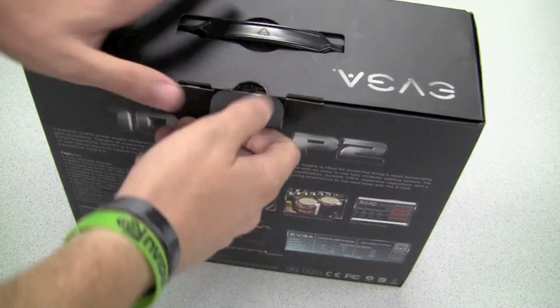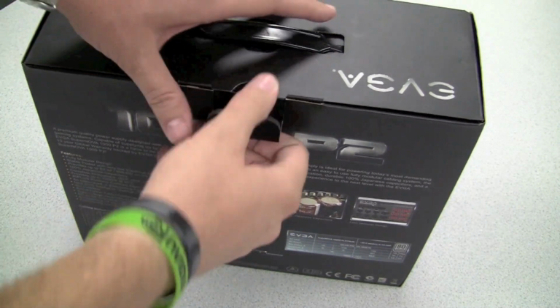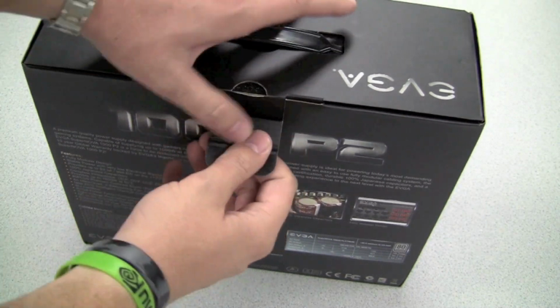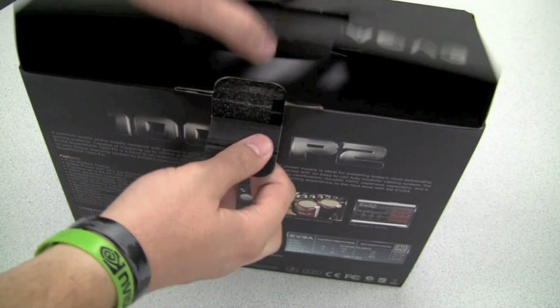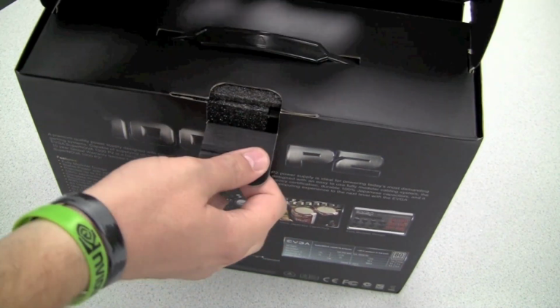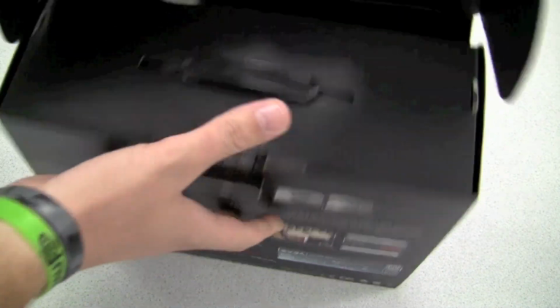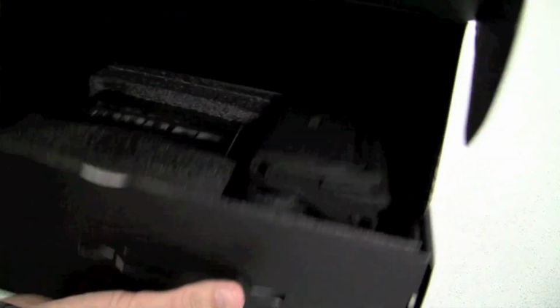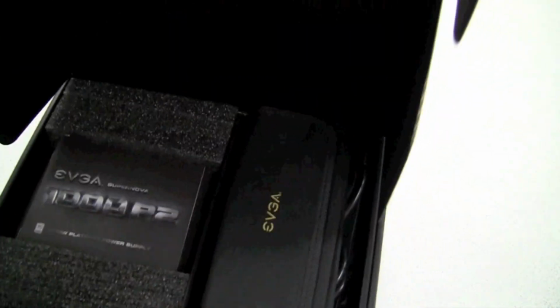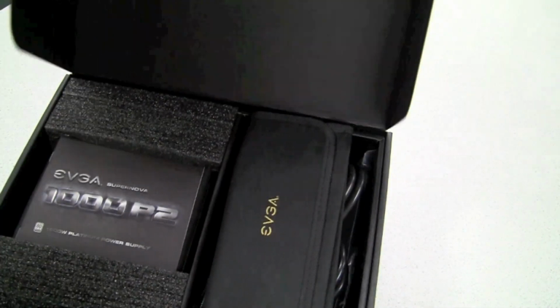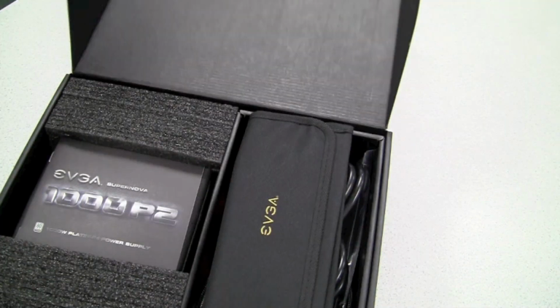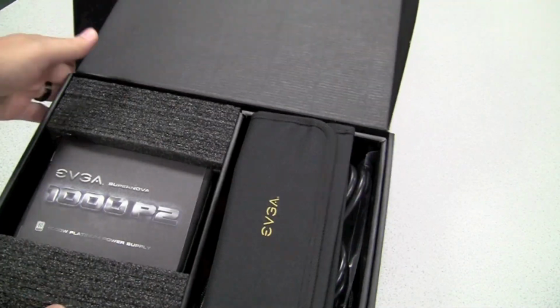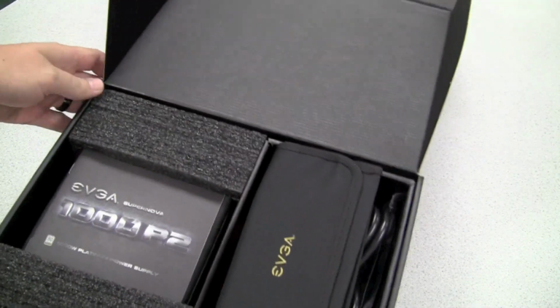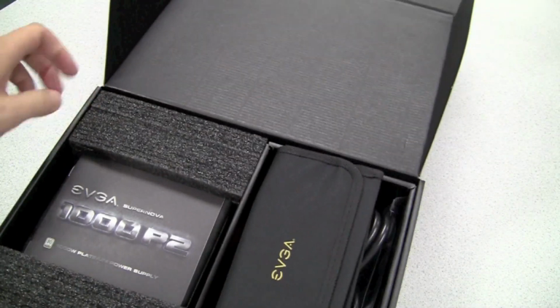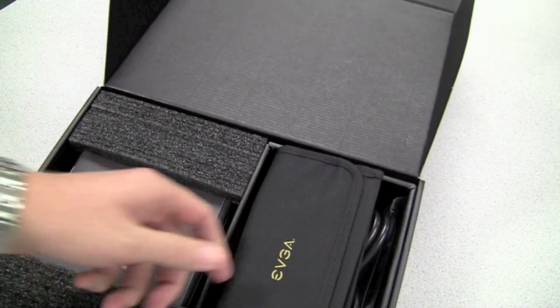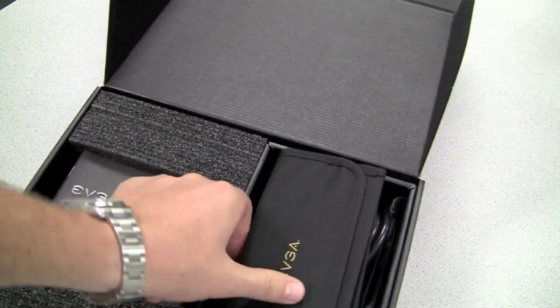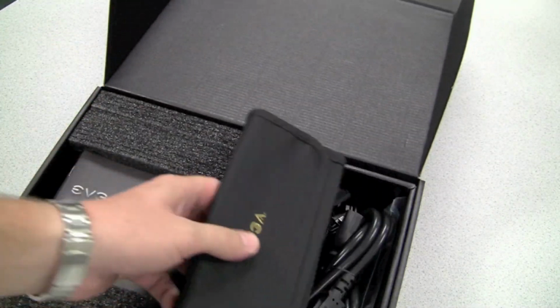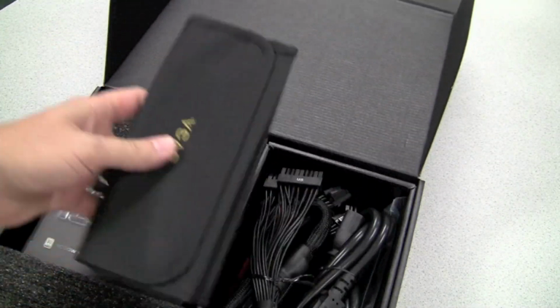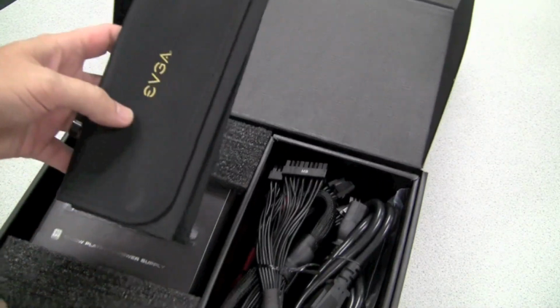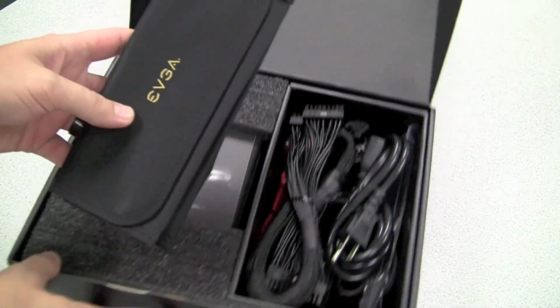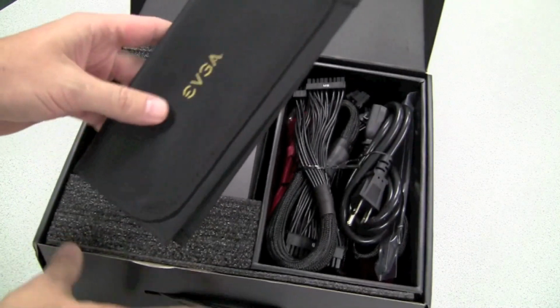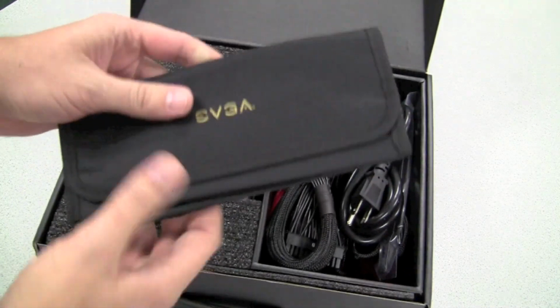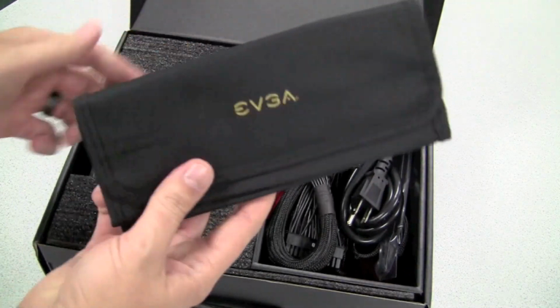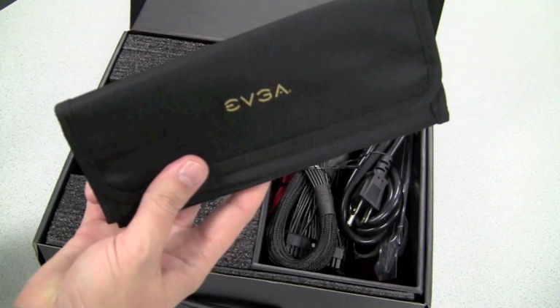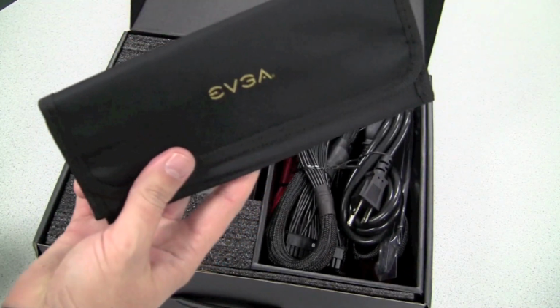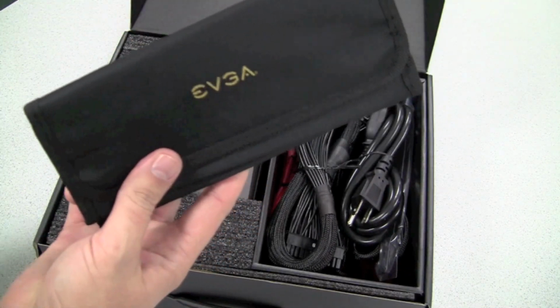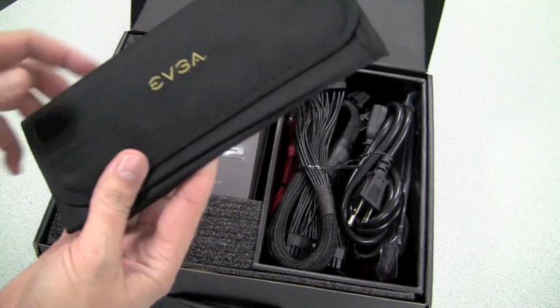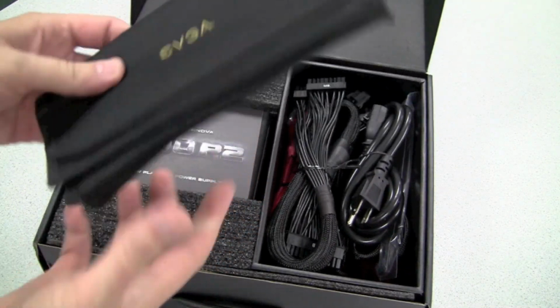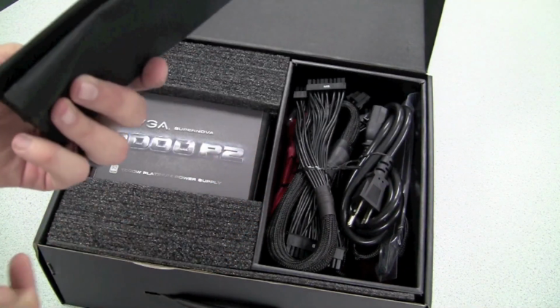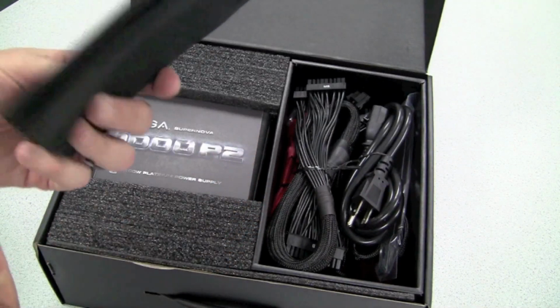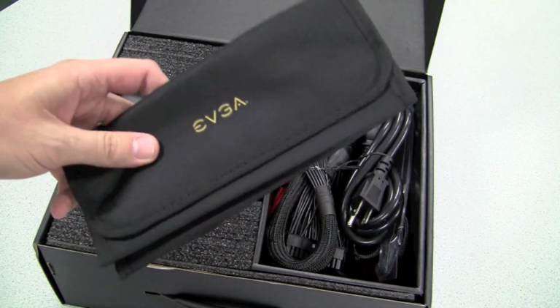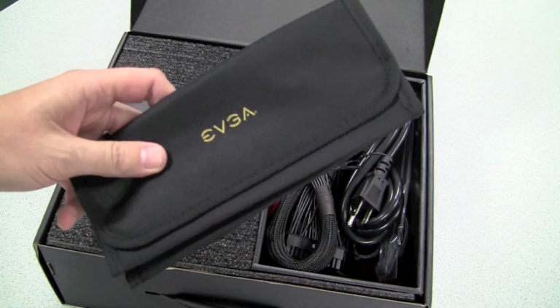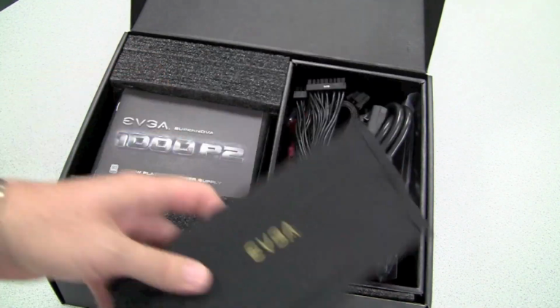Now opening the box here, we'll take a look to see what it's got to offer. Inside, first and foremost, you can see we have our EVGA tote bag for our extra cables we won't be needing.